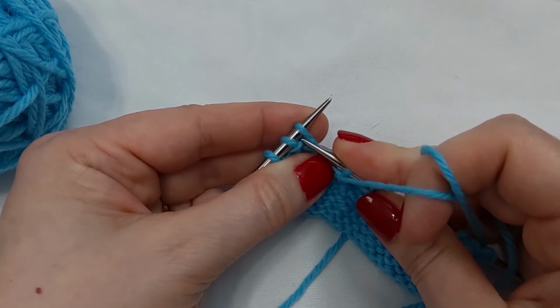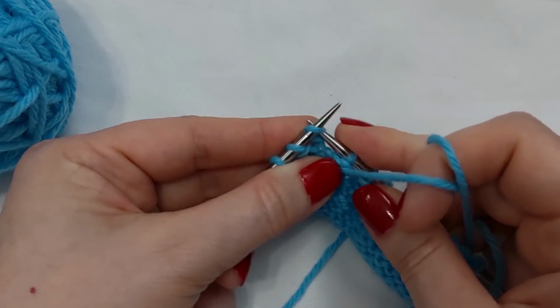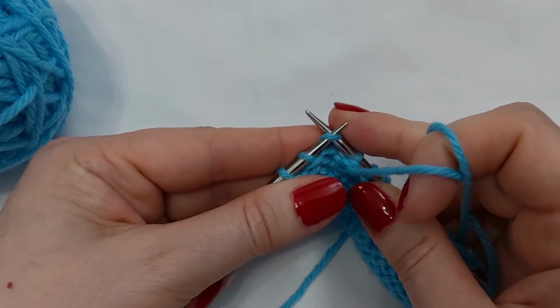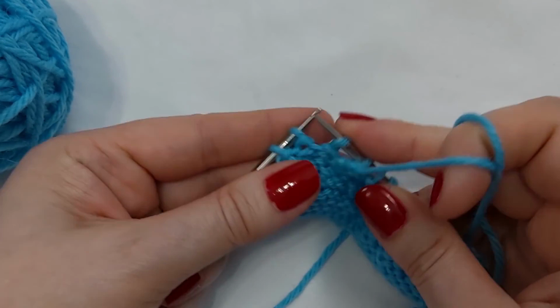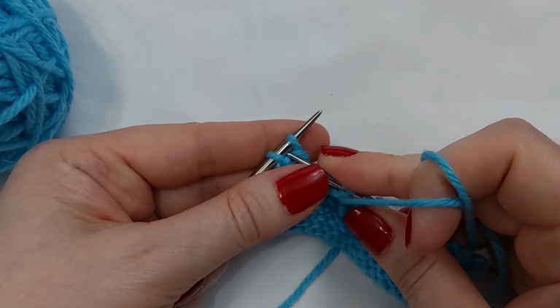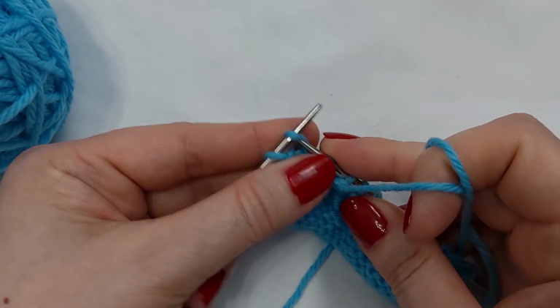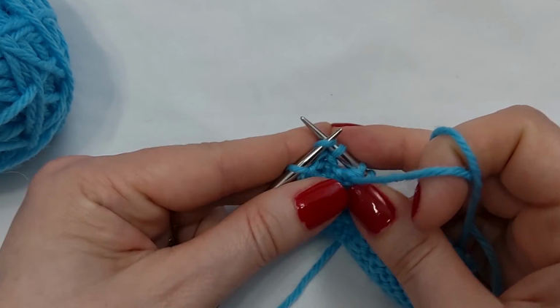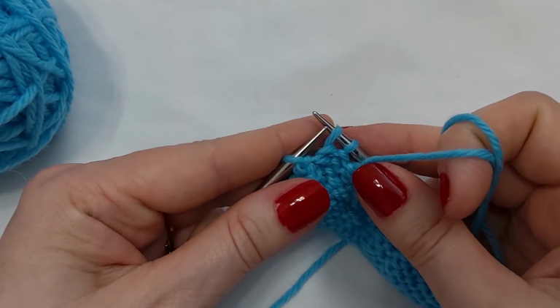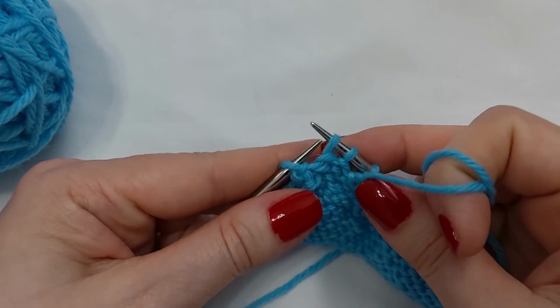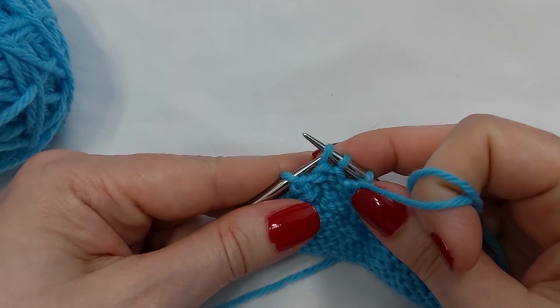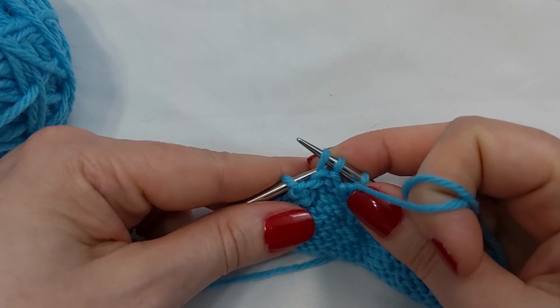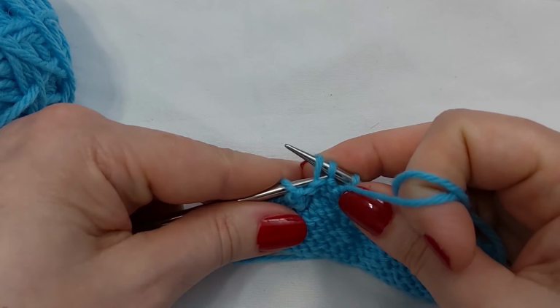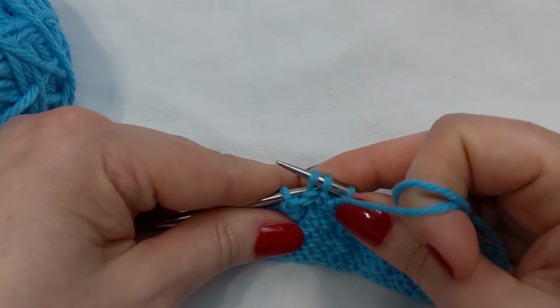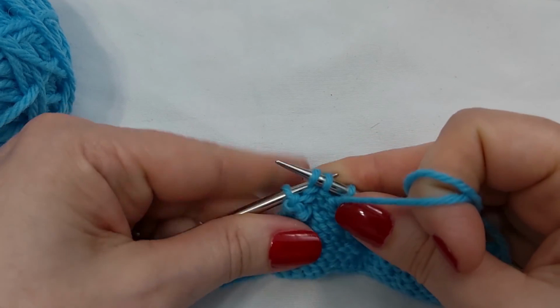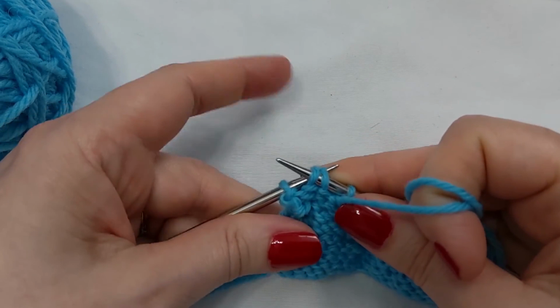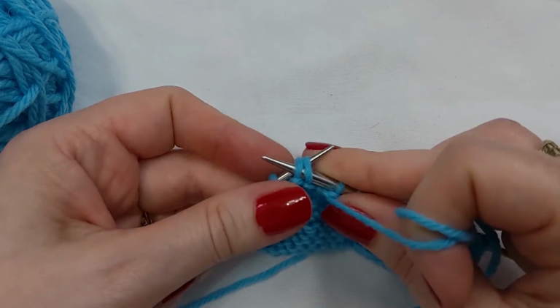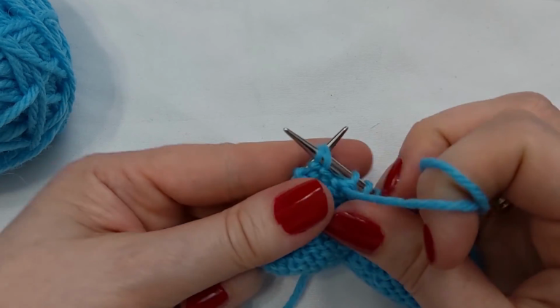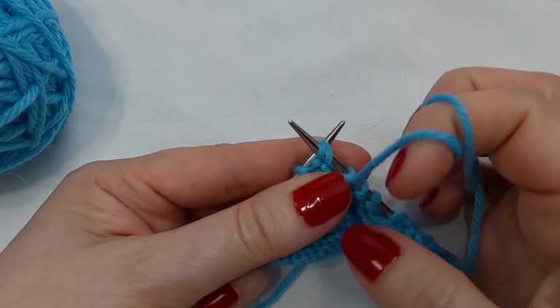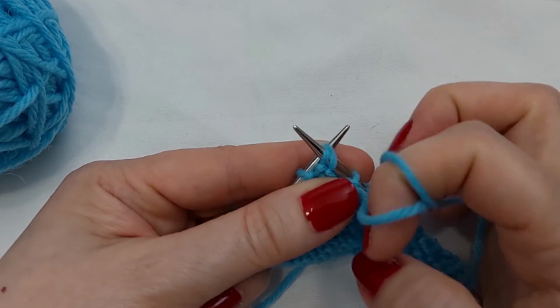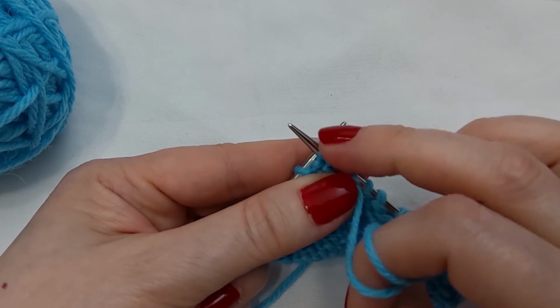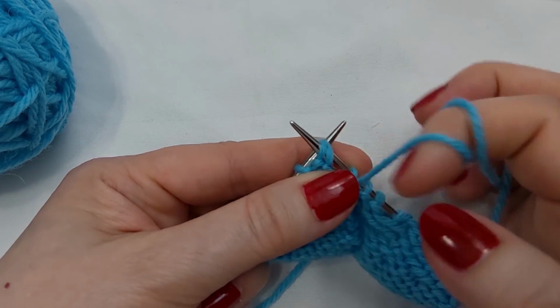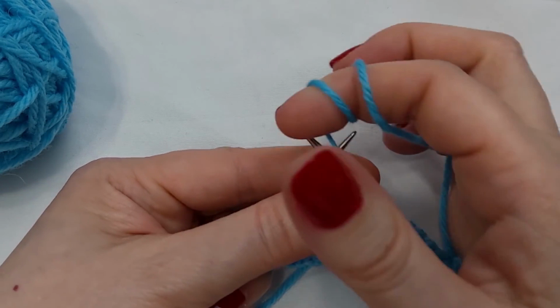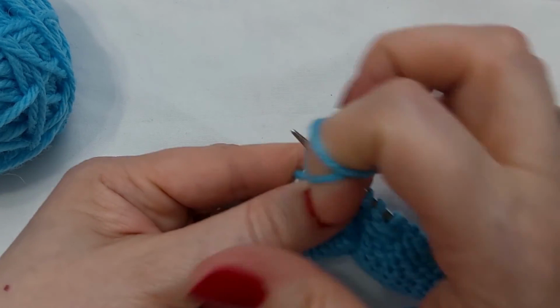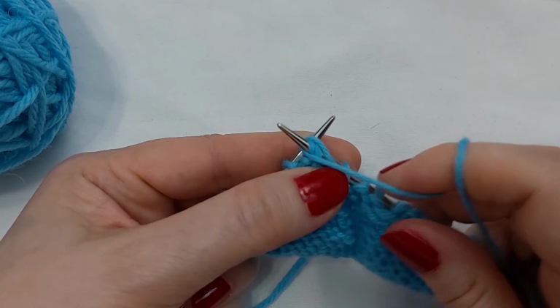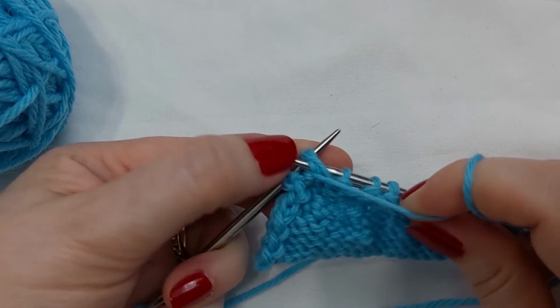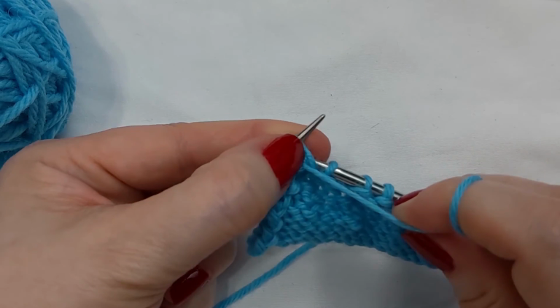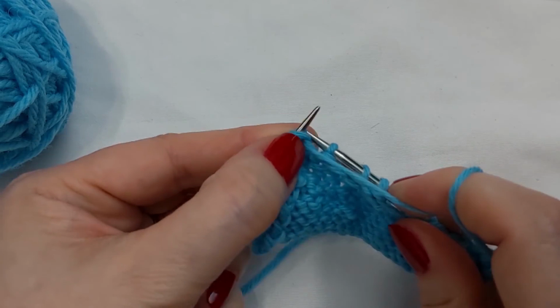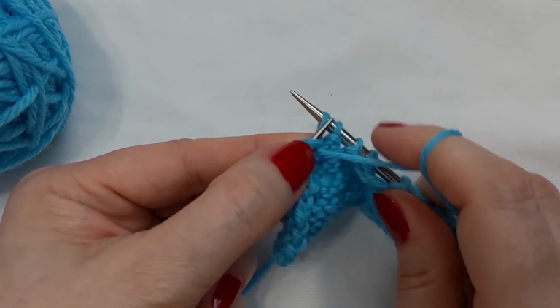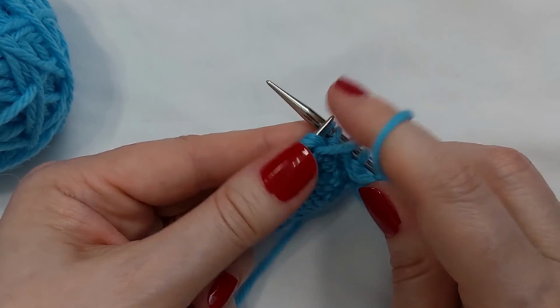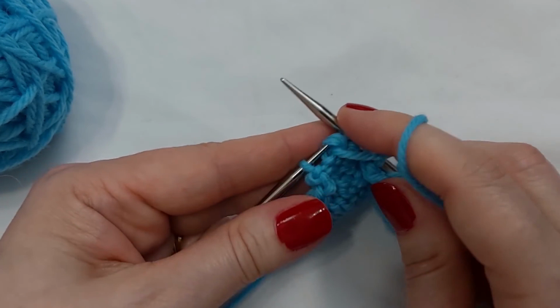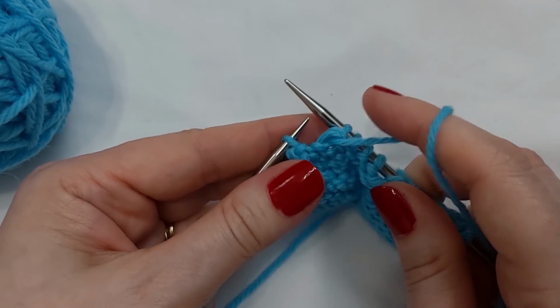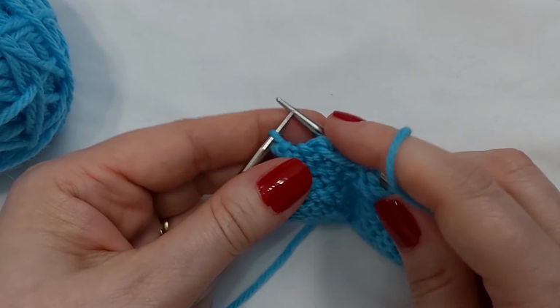Slip one knitwise, slip one knitwise, slip them back — and you can just leave the needles like this to purl, like so.